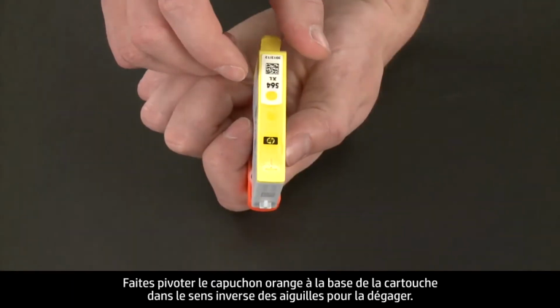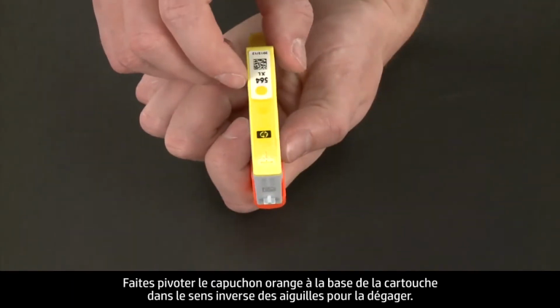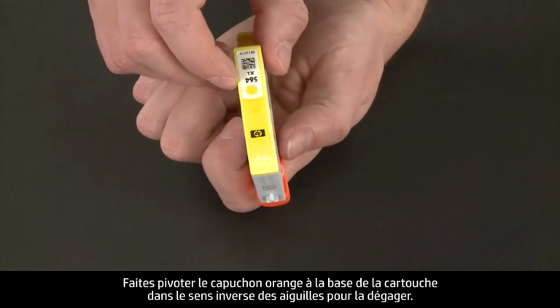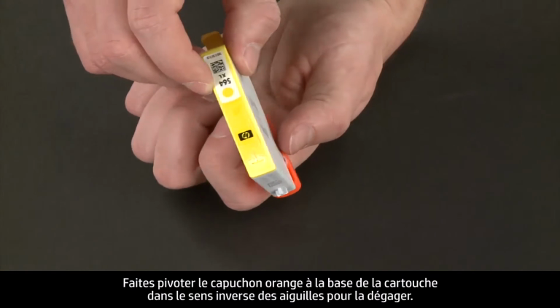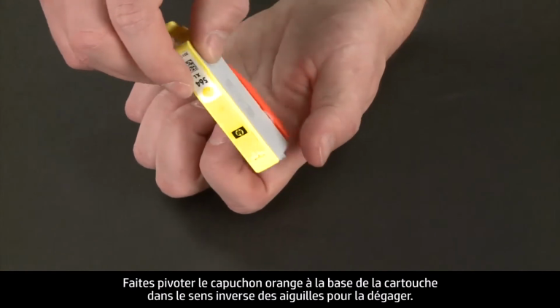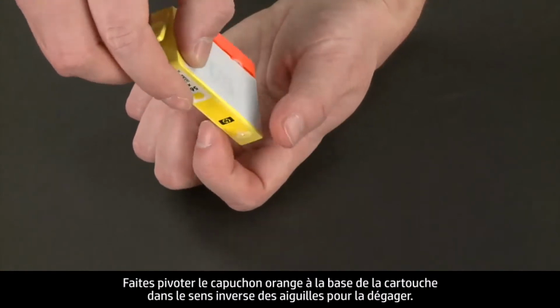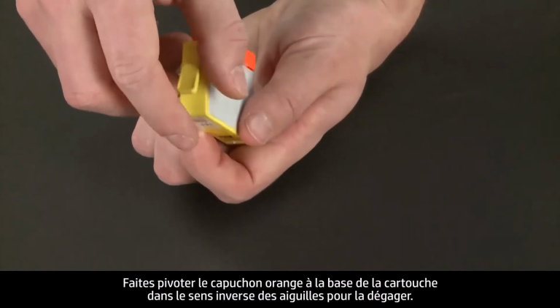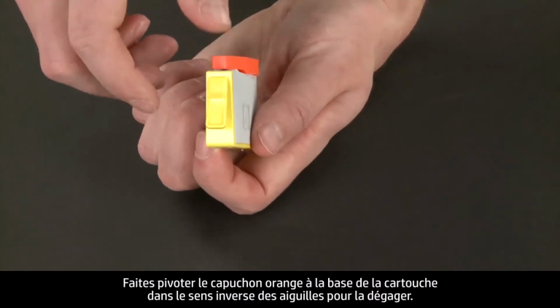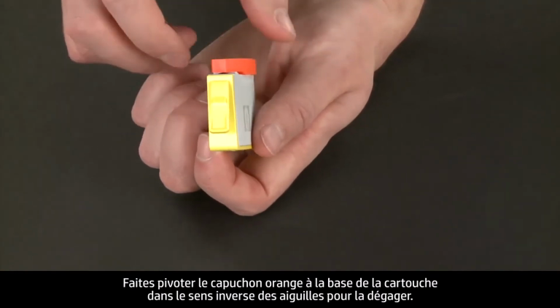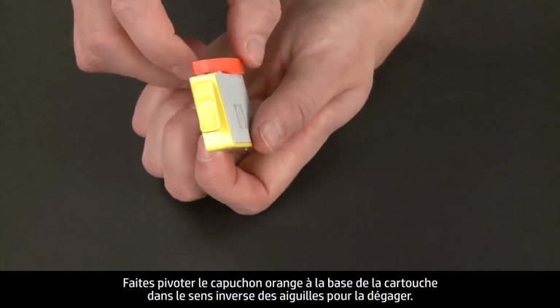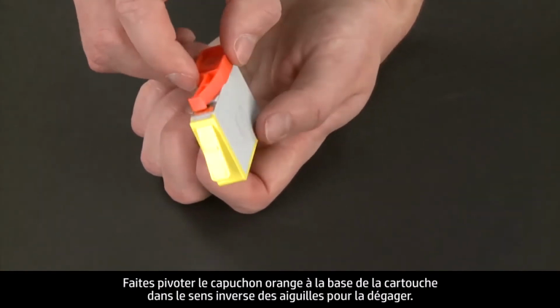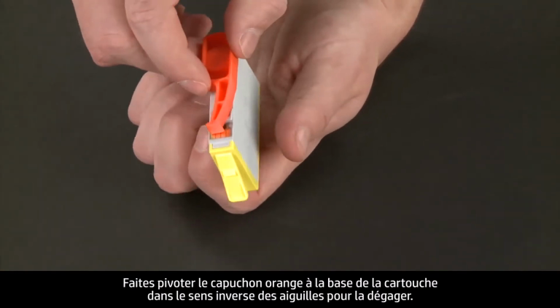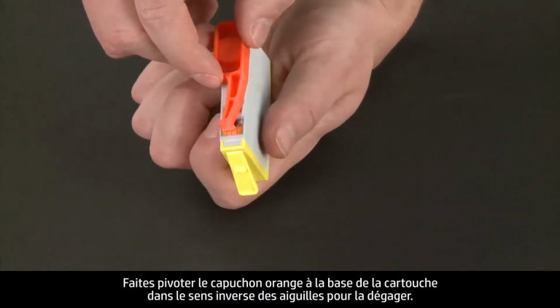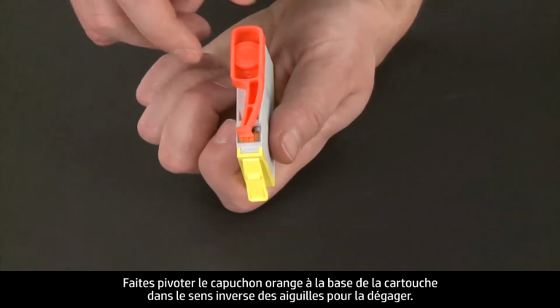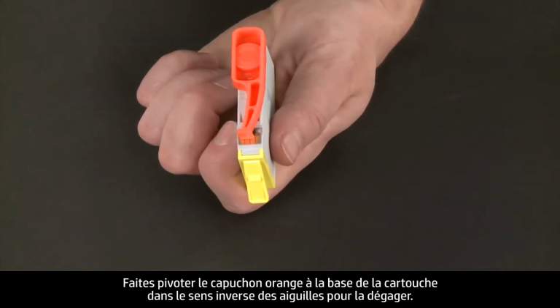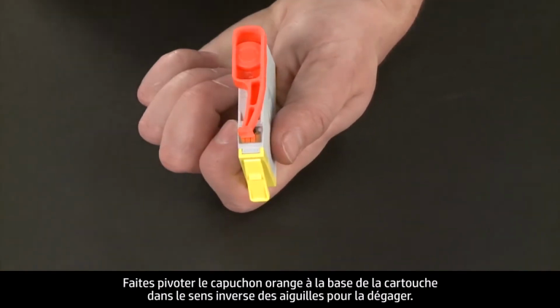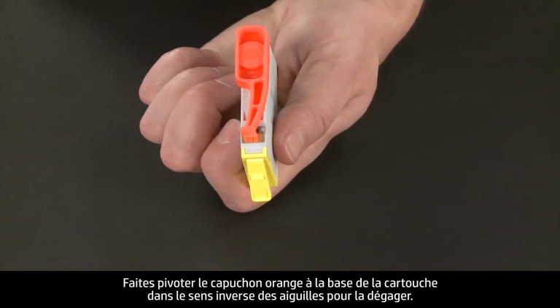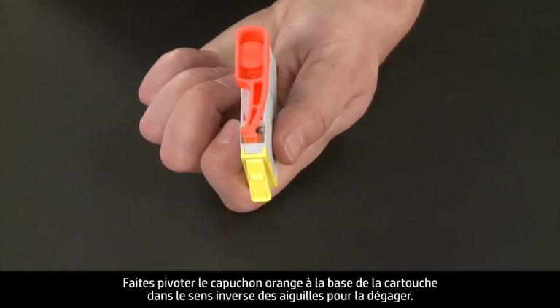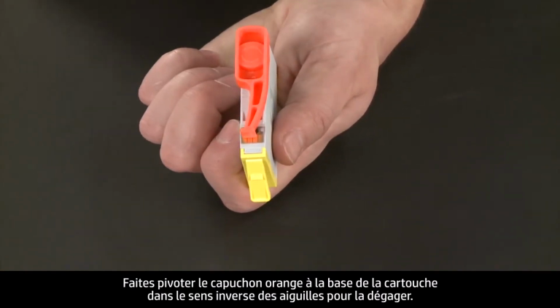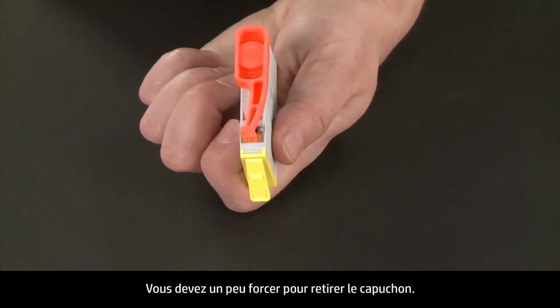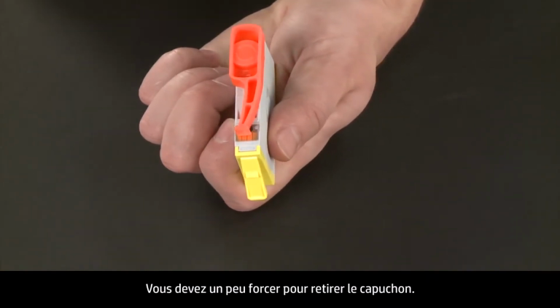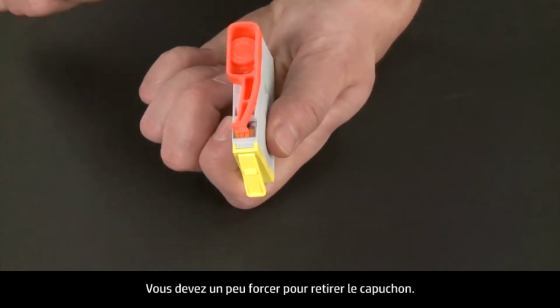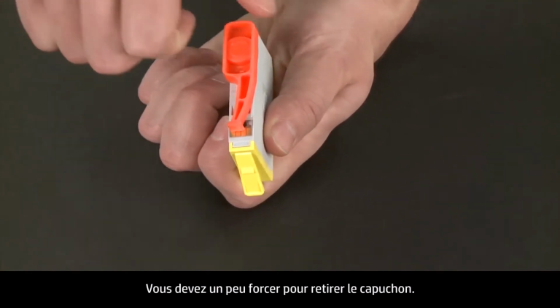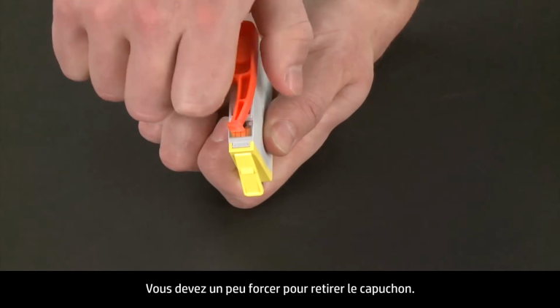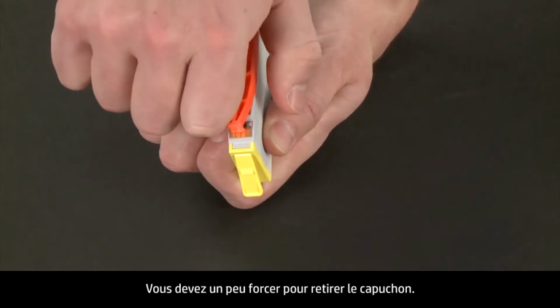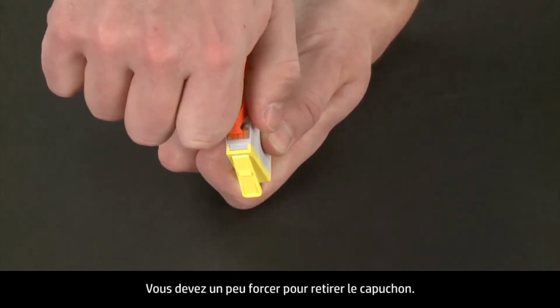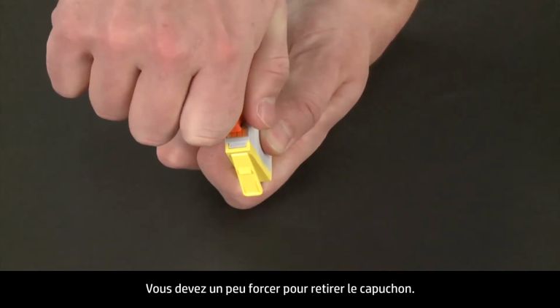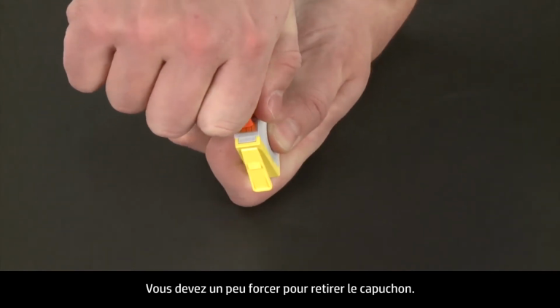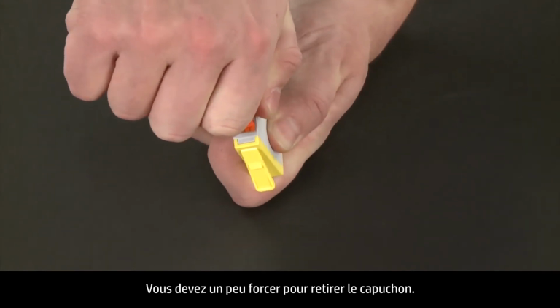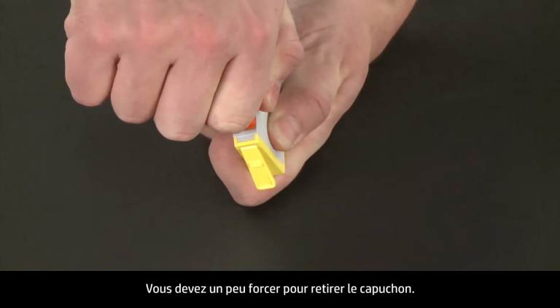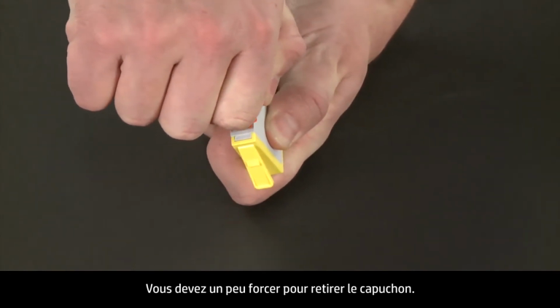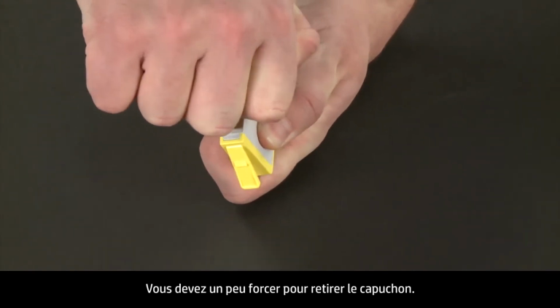Twist the orange cap on the bottom of the cartridge counterclockwise to remove it. Significant force might be required to remove the cap.